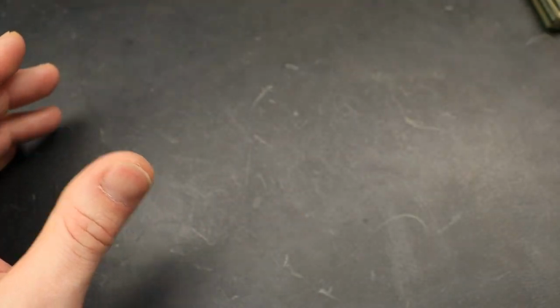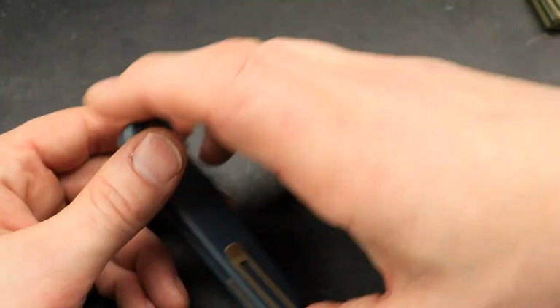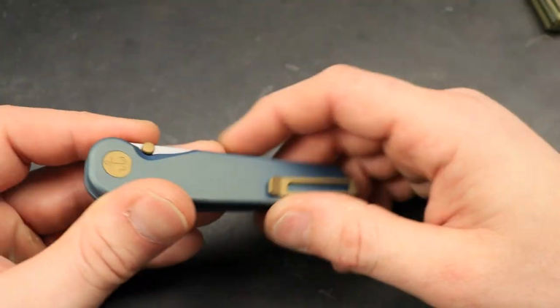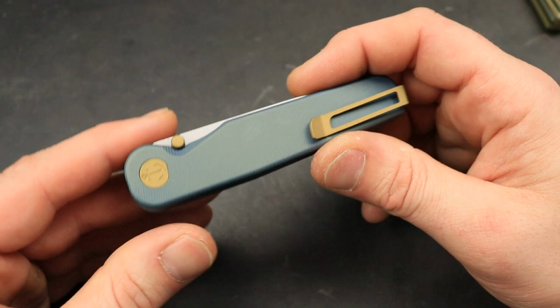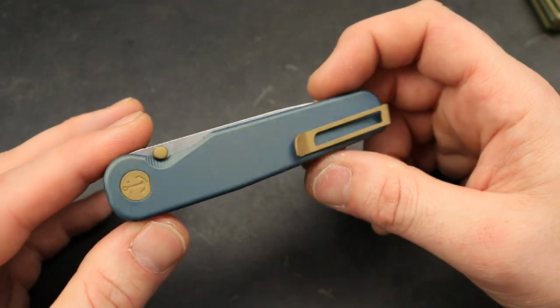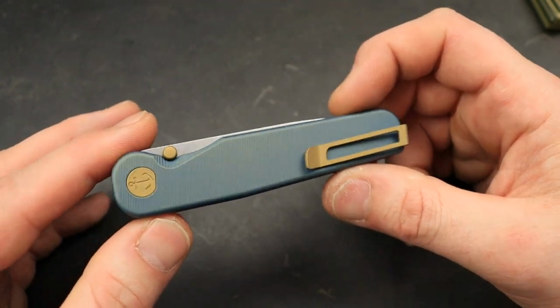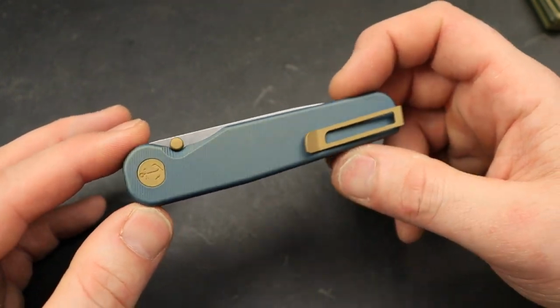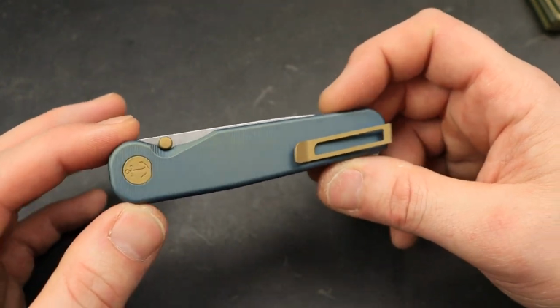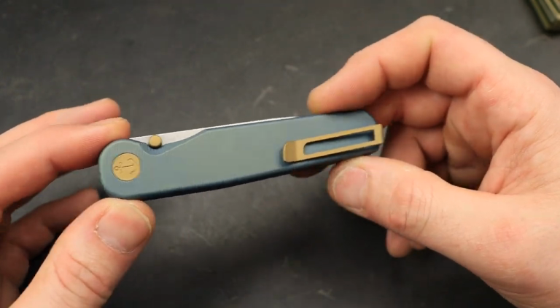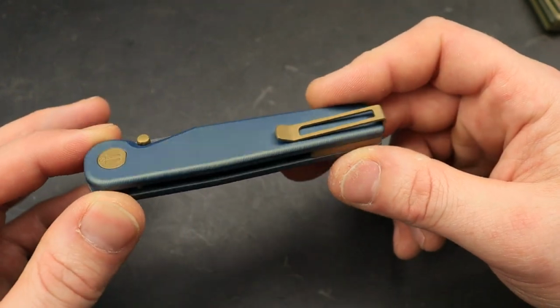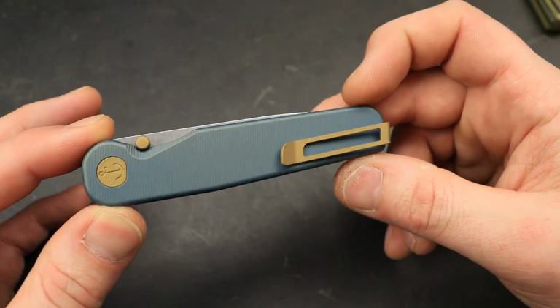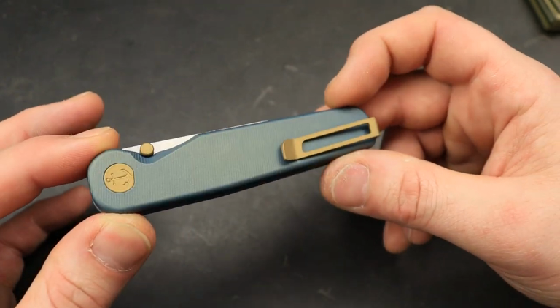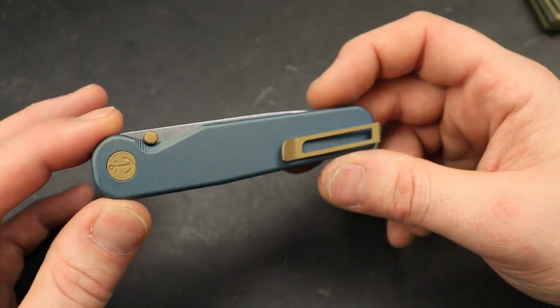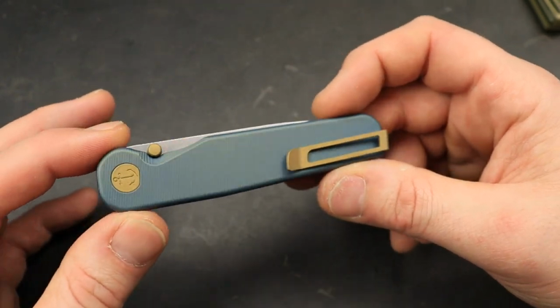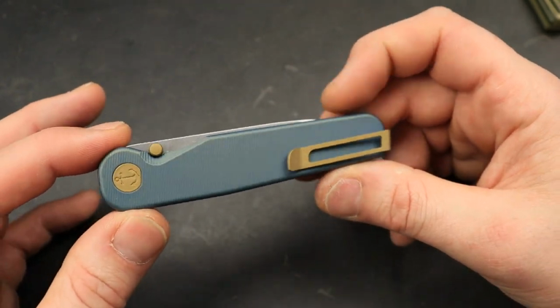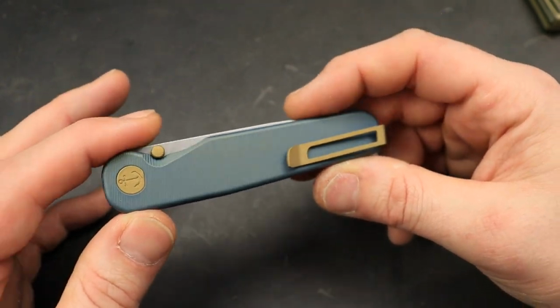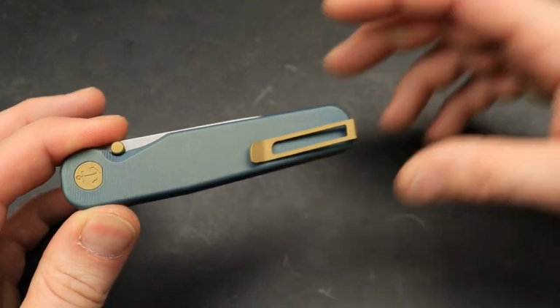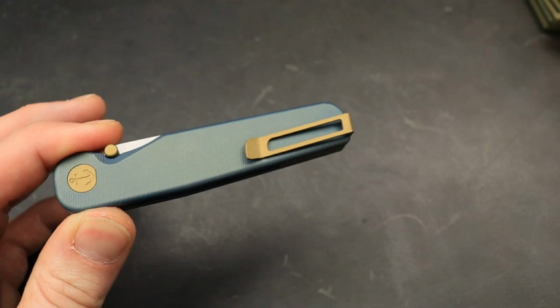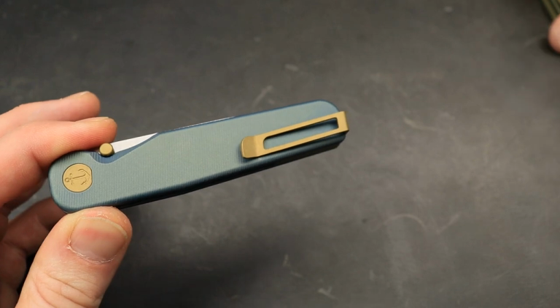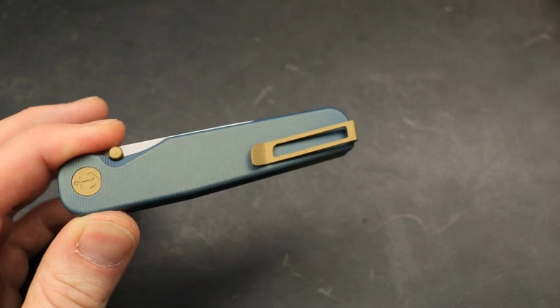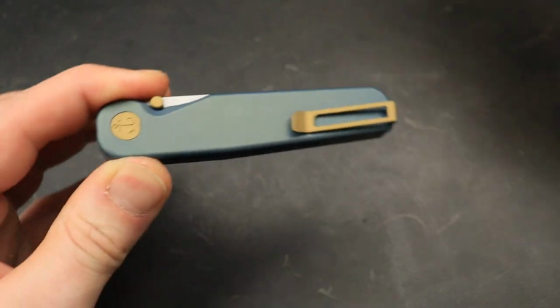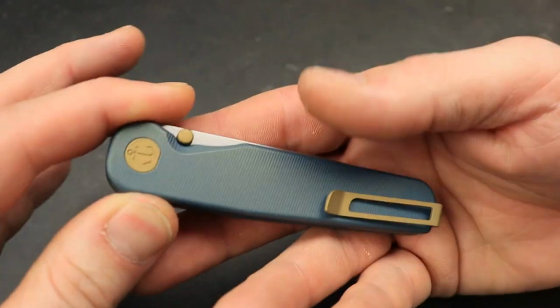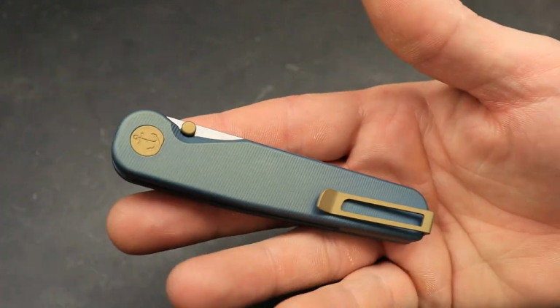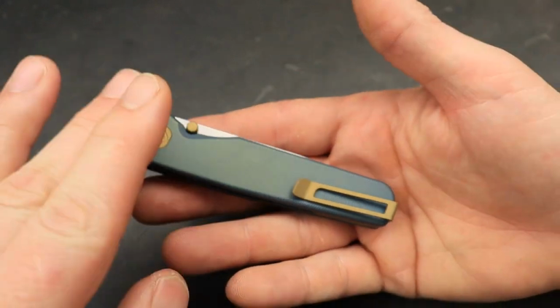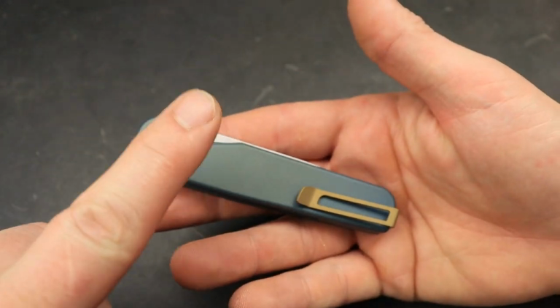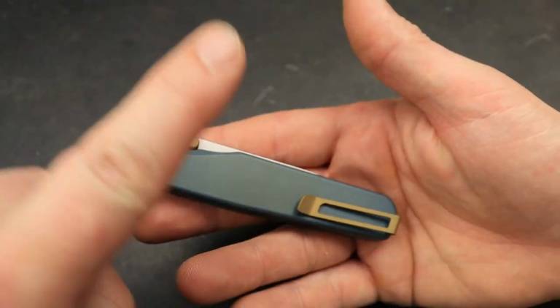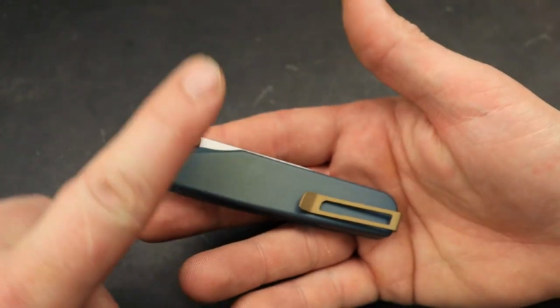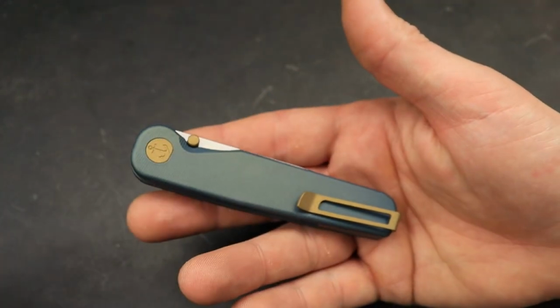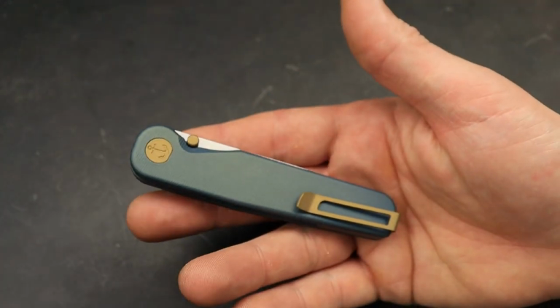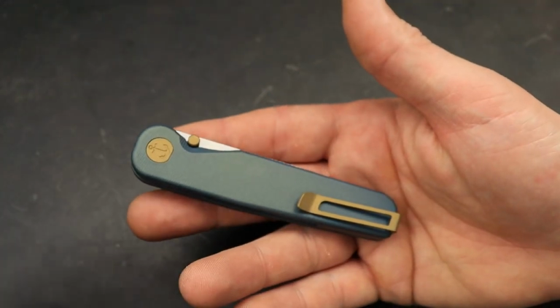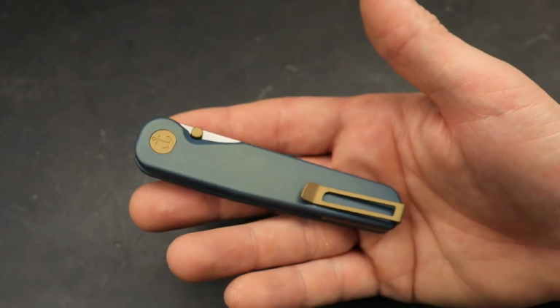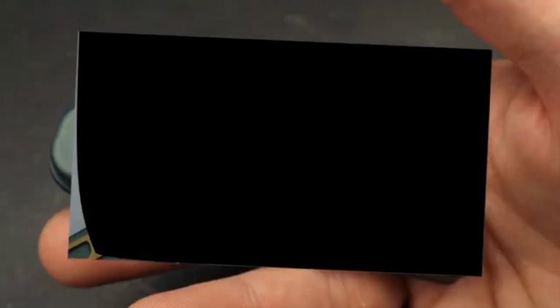Now they are going to be available on the 23rd, February 23rd. I will link everything I can down in the description for you guys. Now we'll talk about the Maverick, and we'll talk about the Magna Cut here in one second.